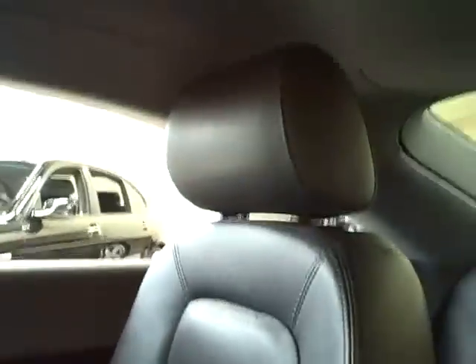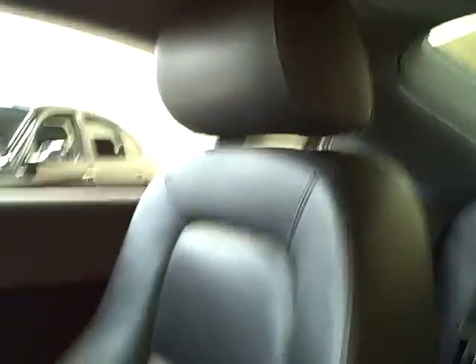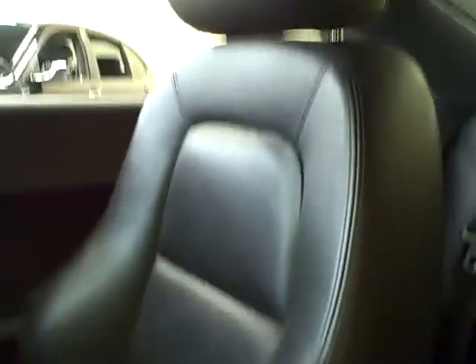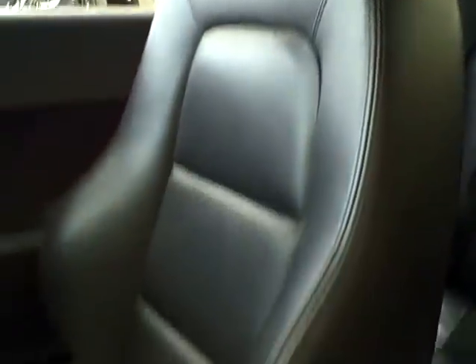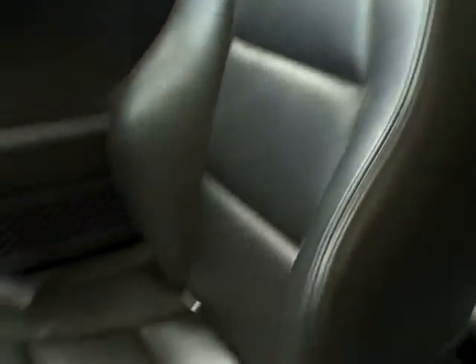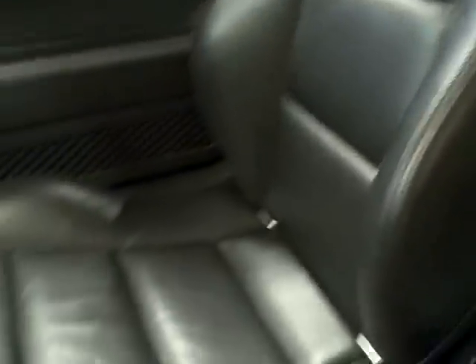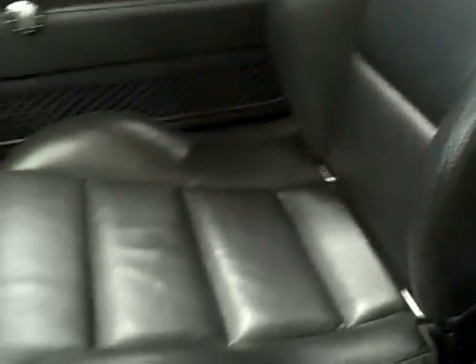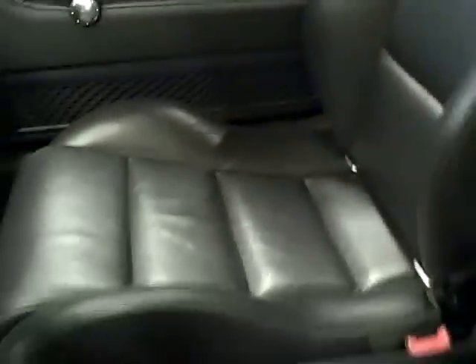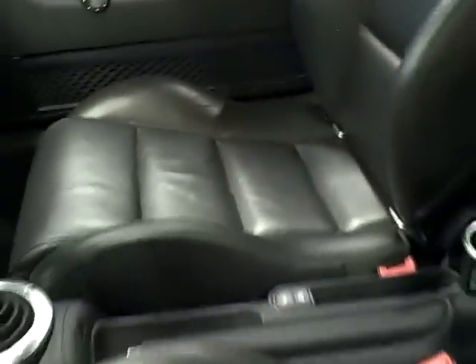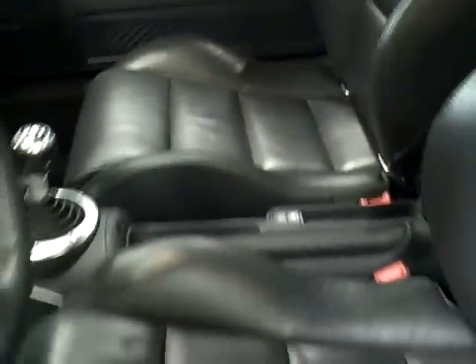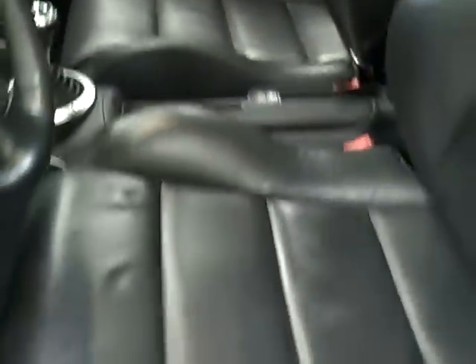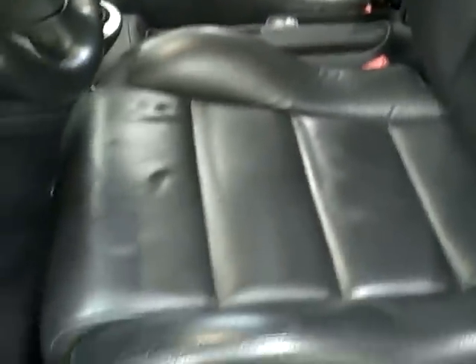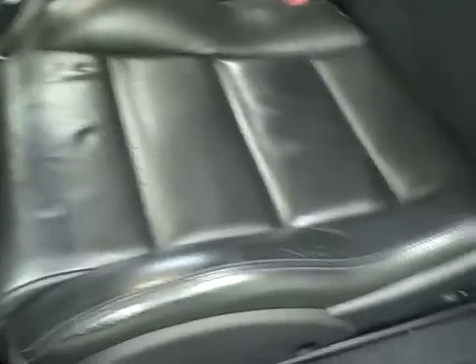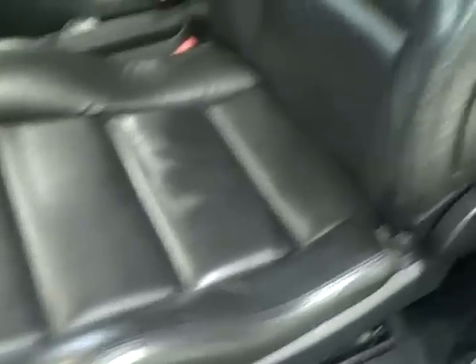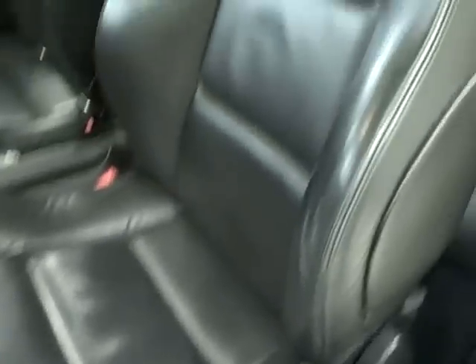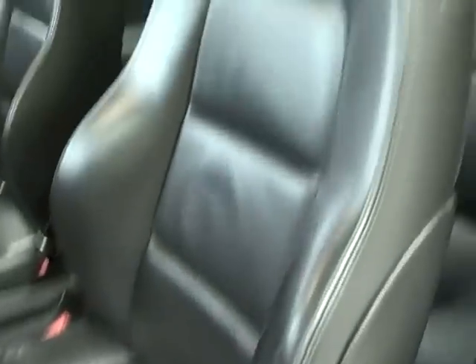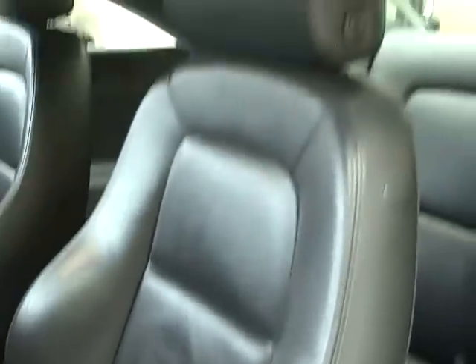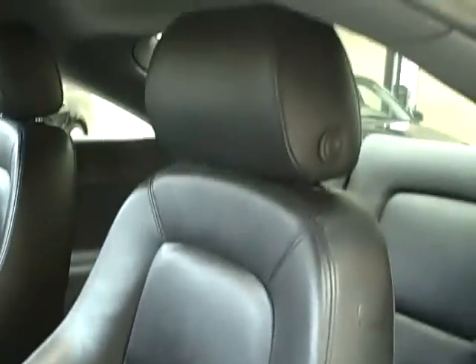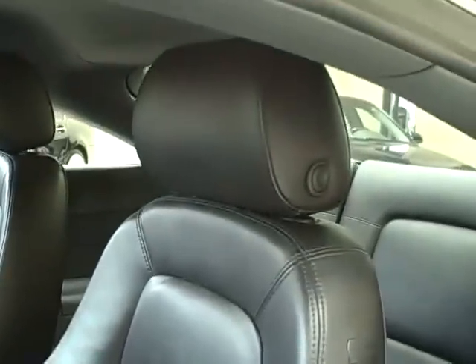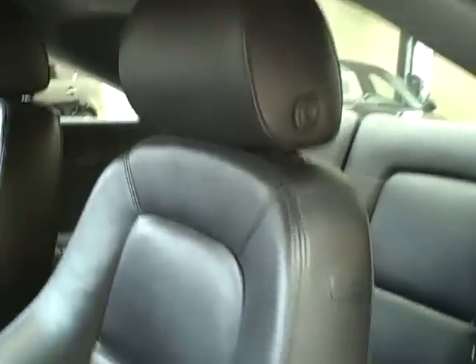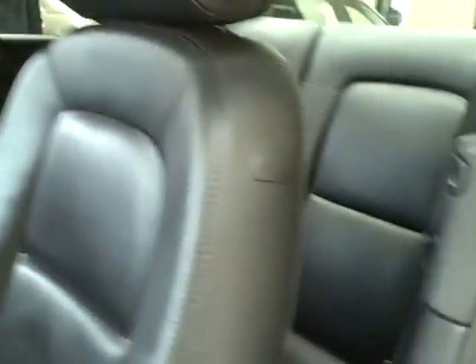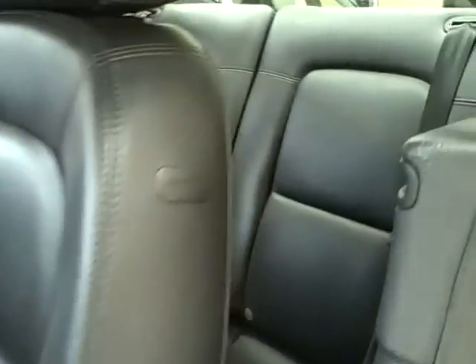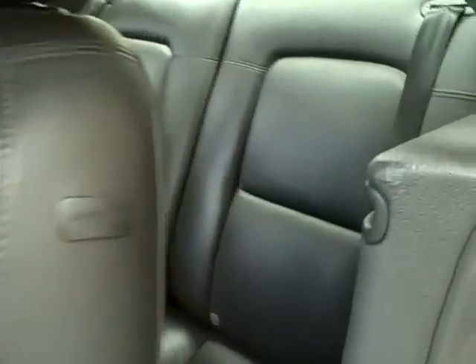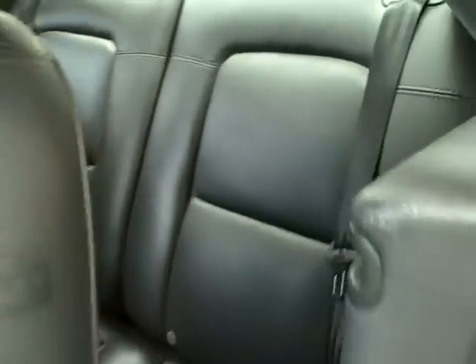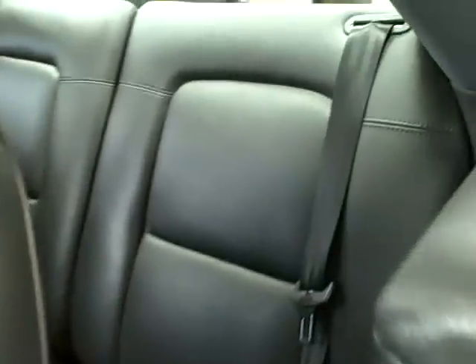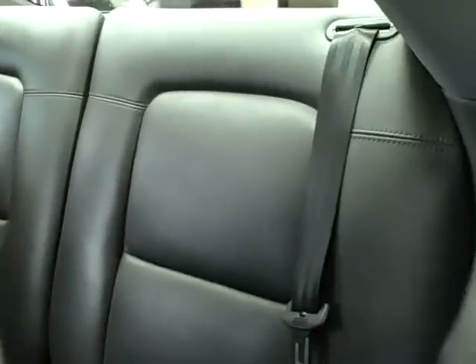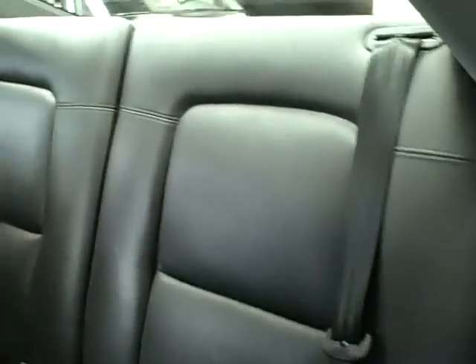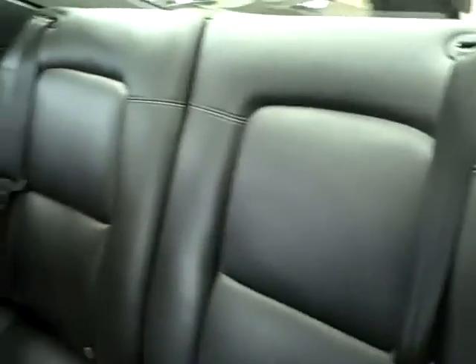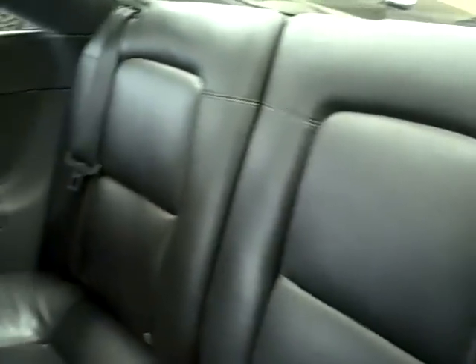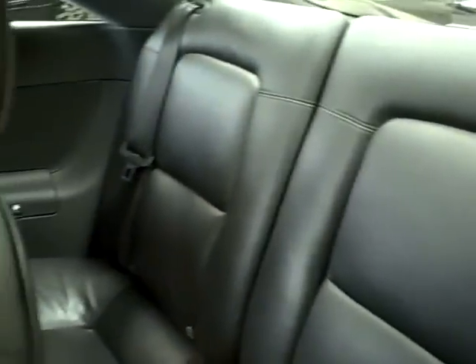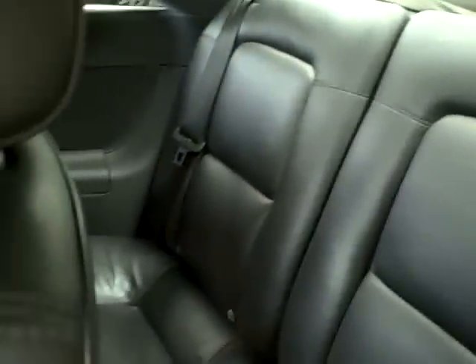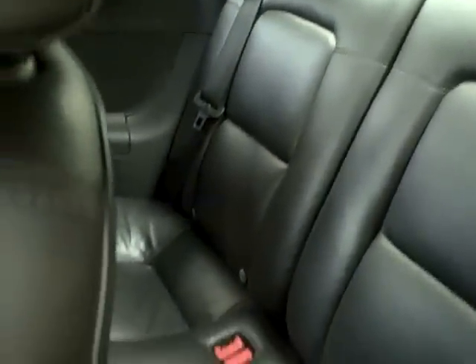Its sport front seats have heated leather and height adjustments as well. The back has a split-folding rear seat back.